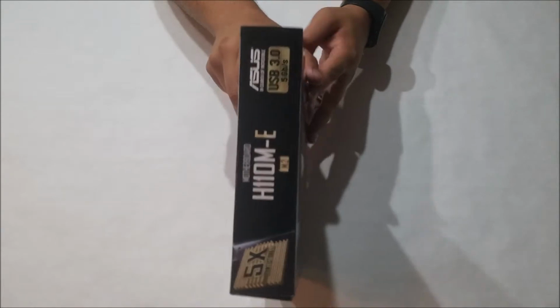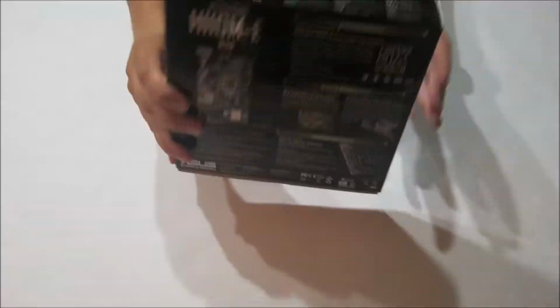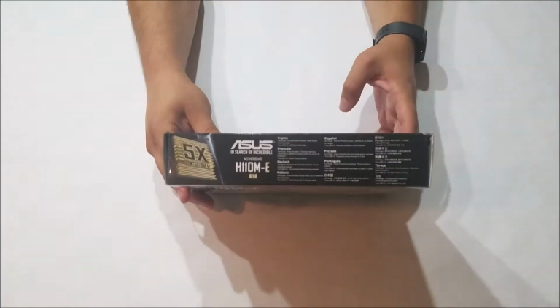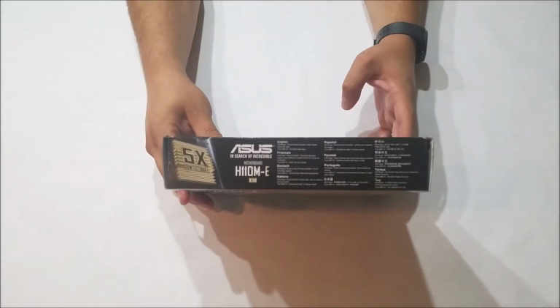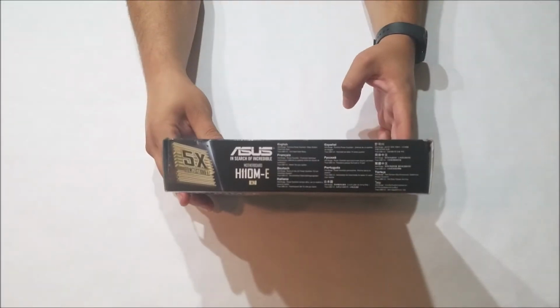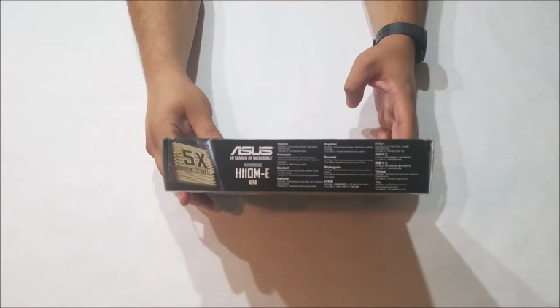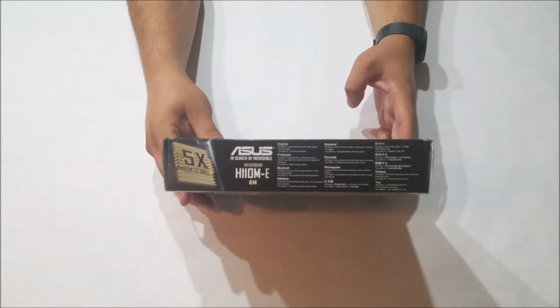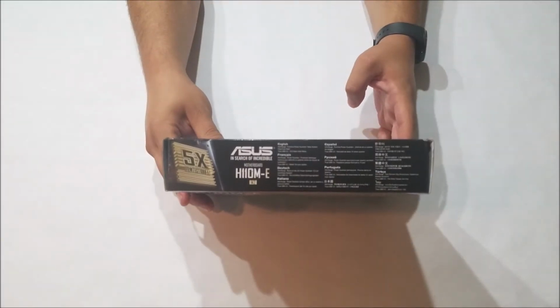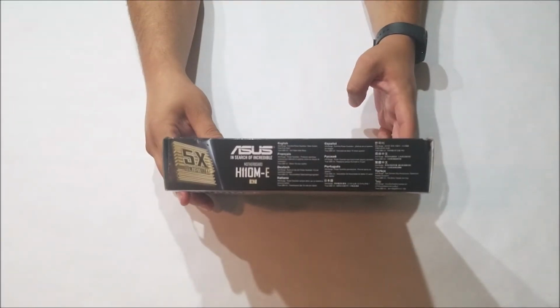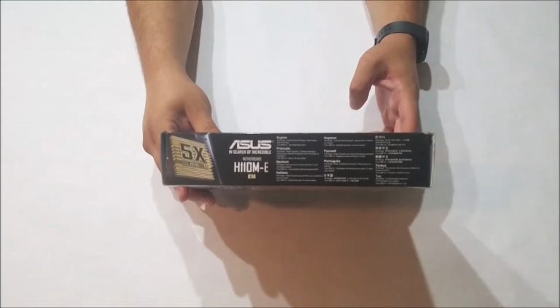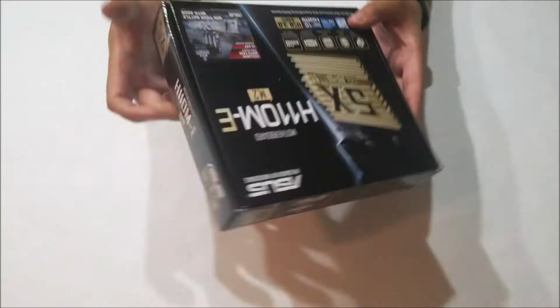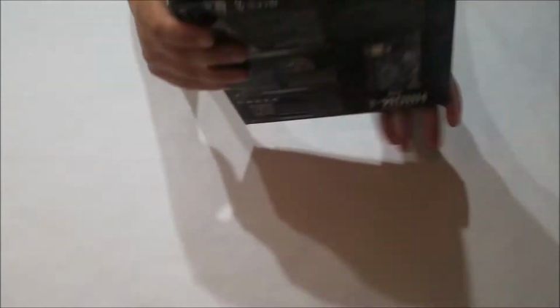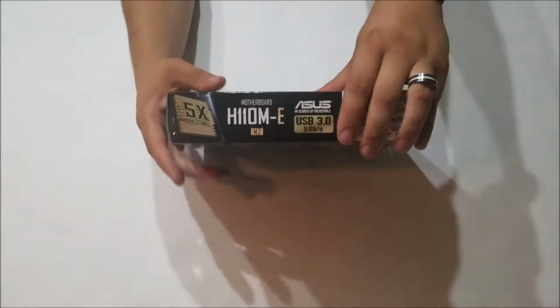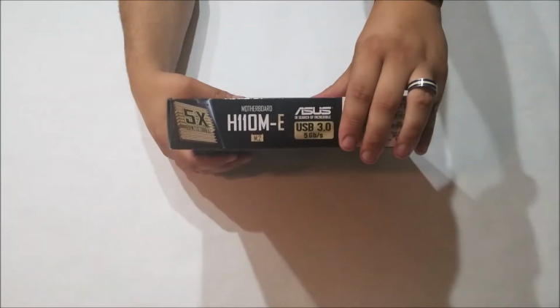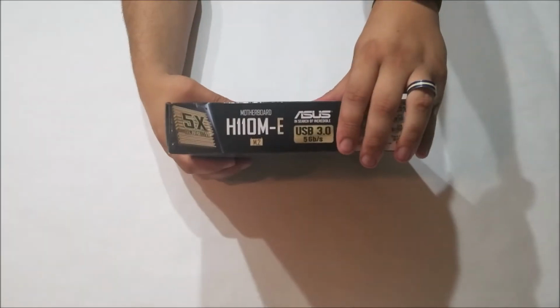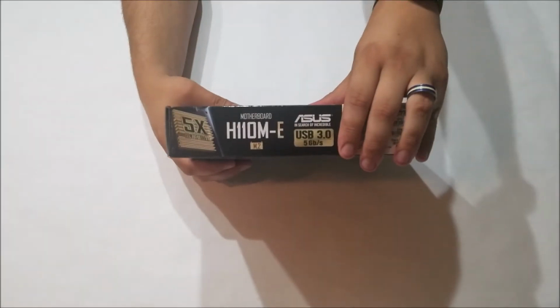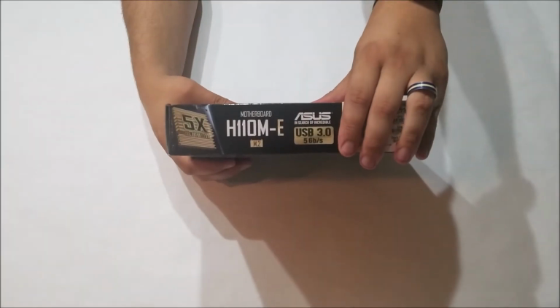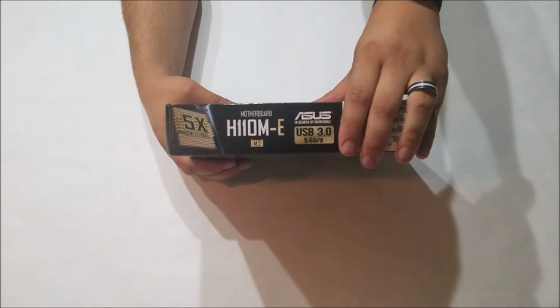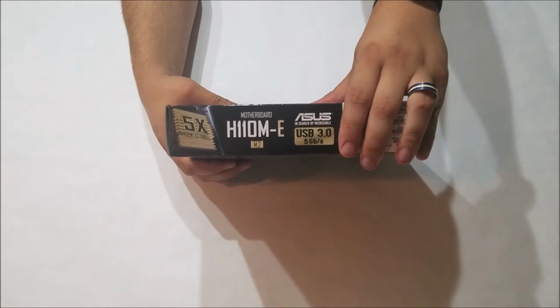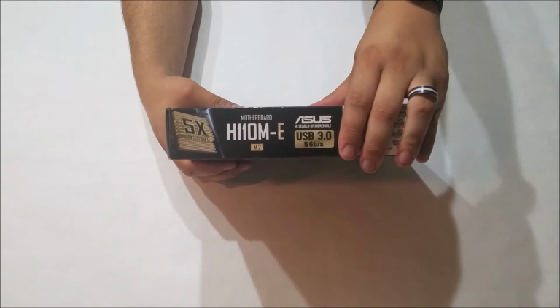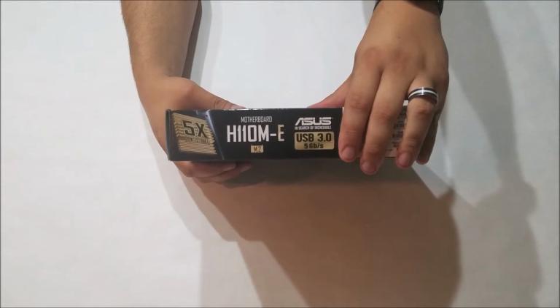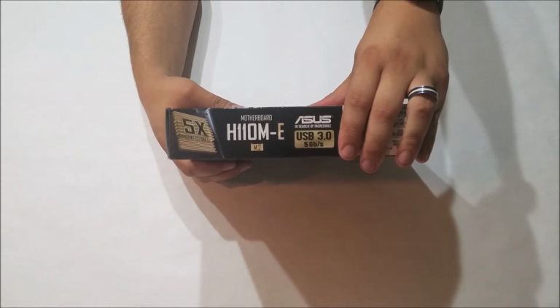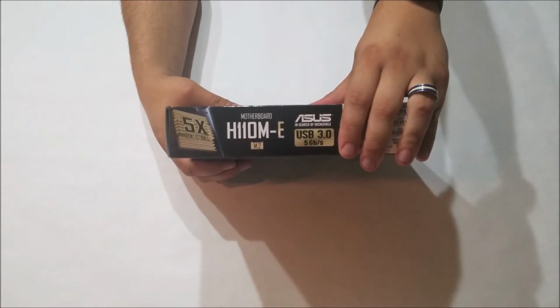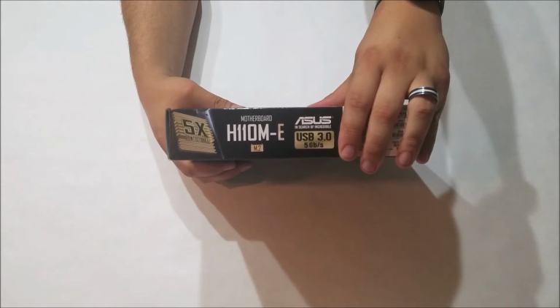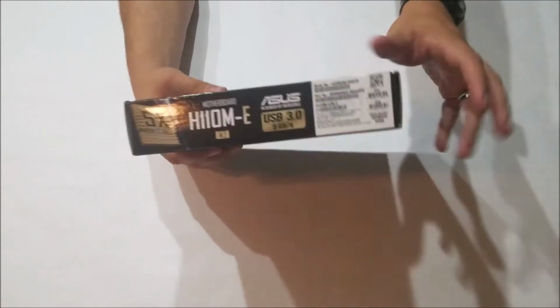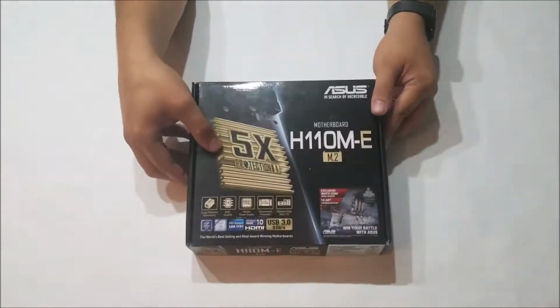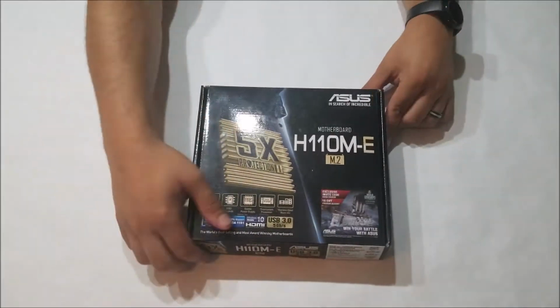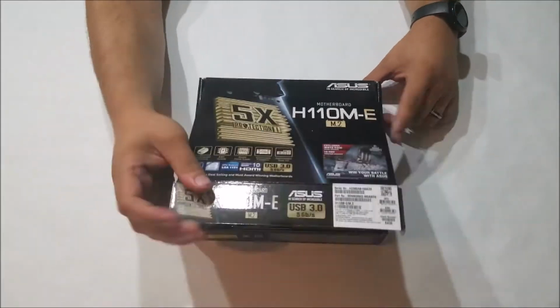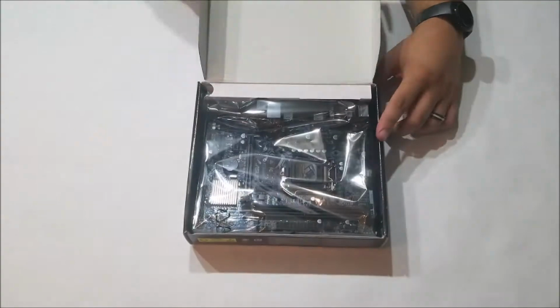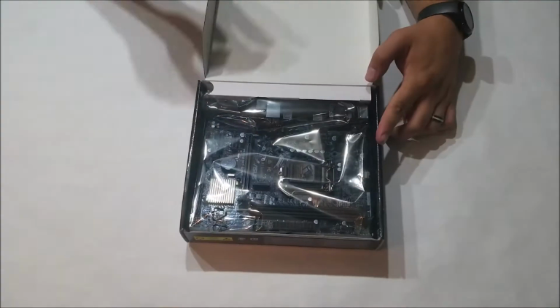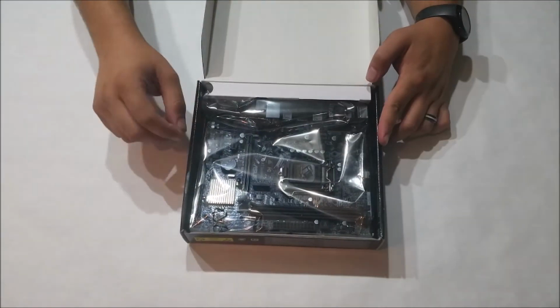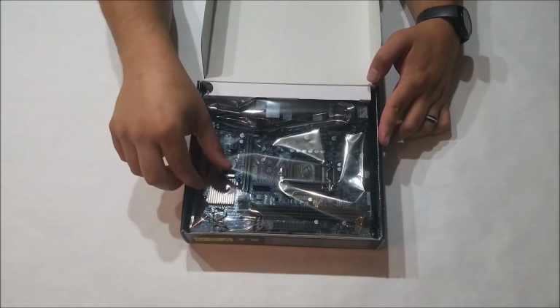The full-color packaging has a black, white, and gold aesthetic, just like the motherboard contained therein. Let's get it open and take a closer look.